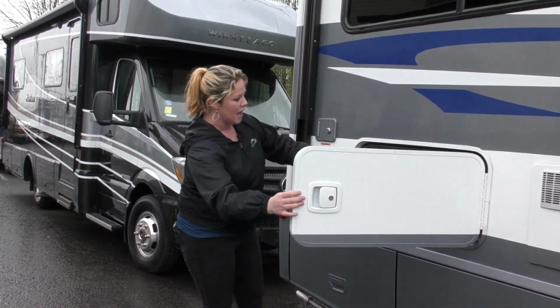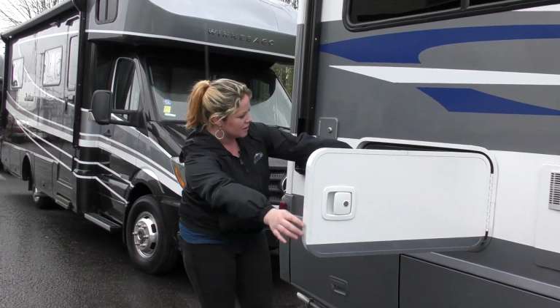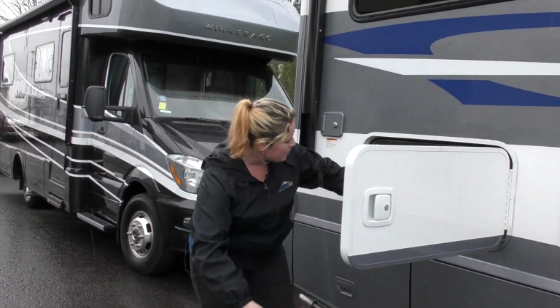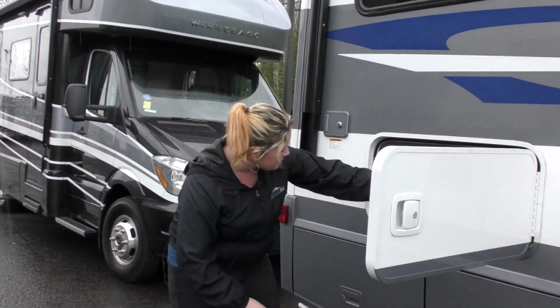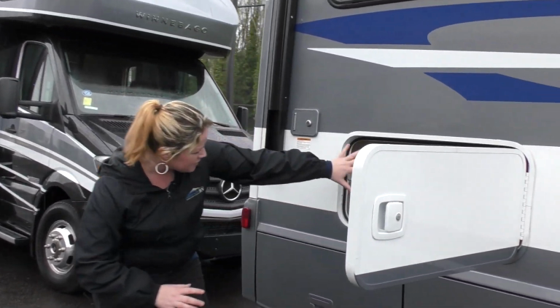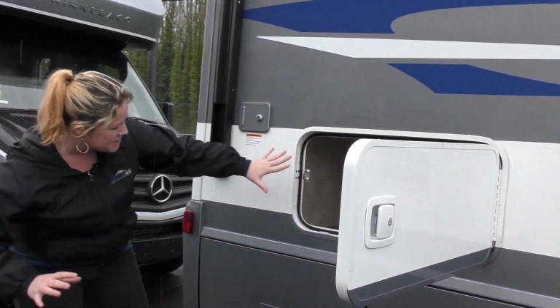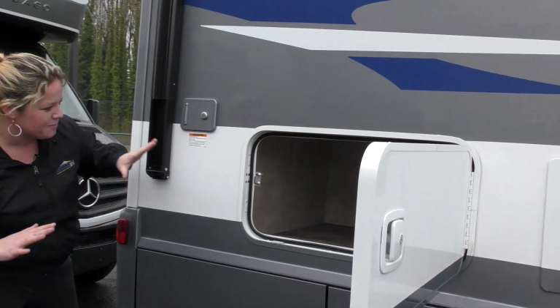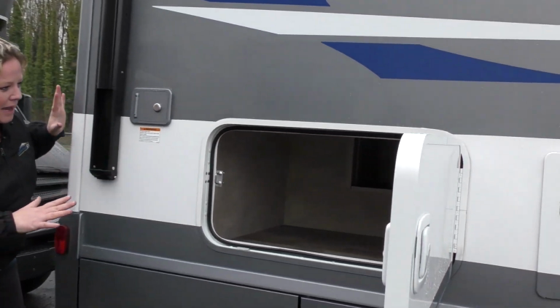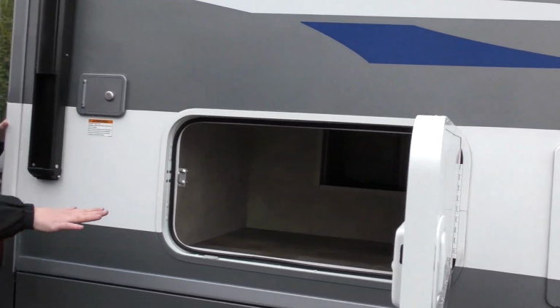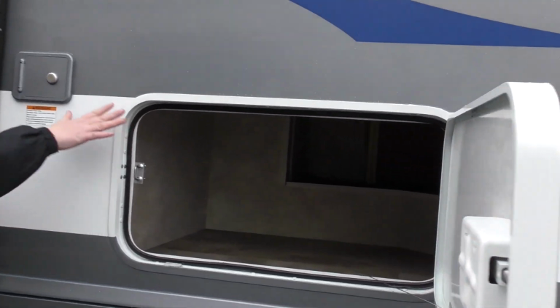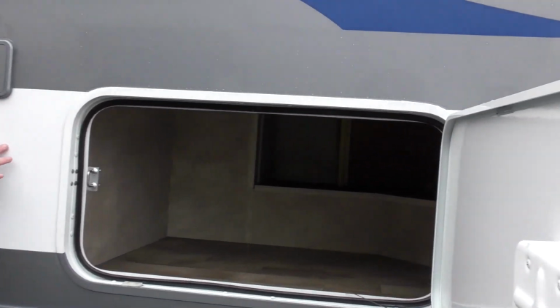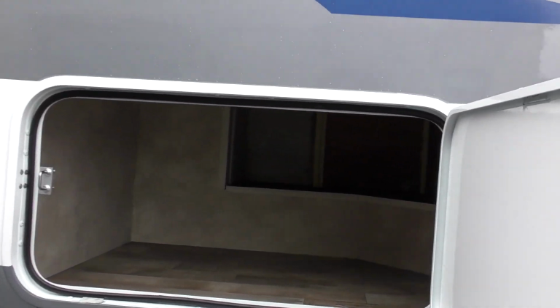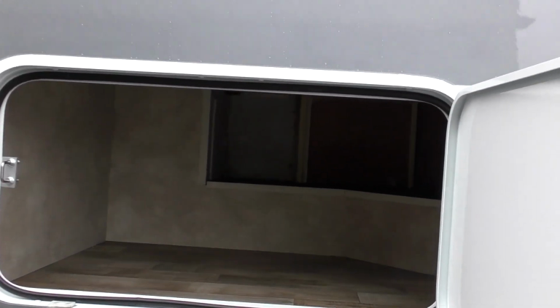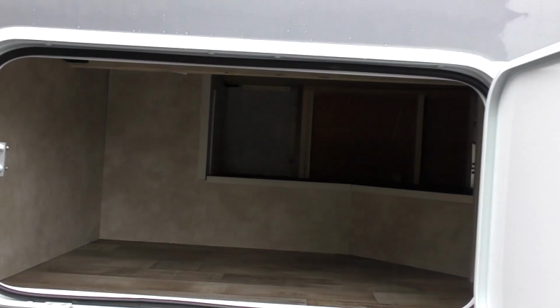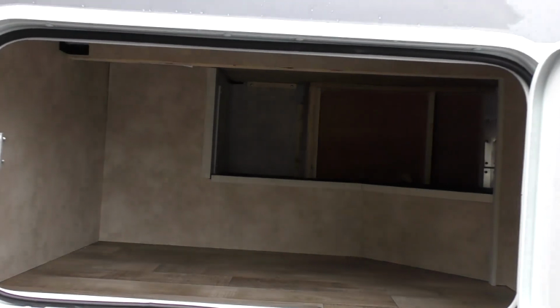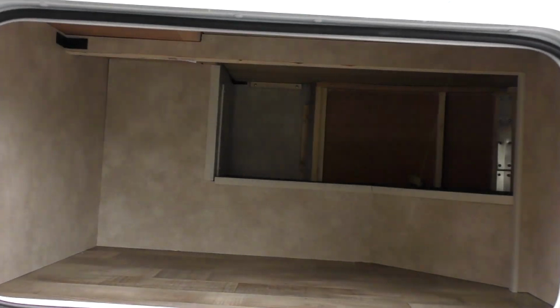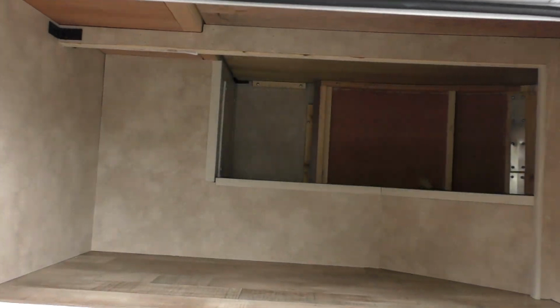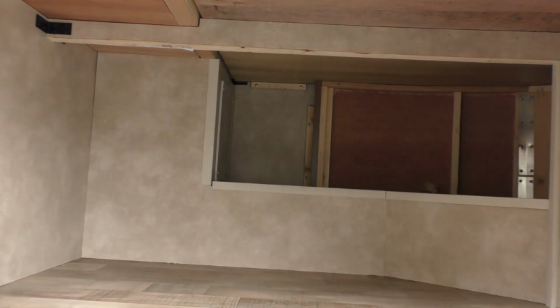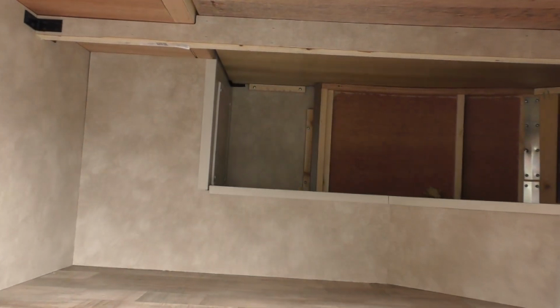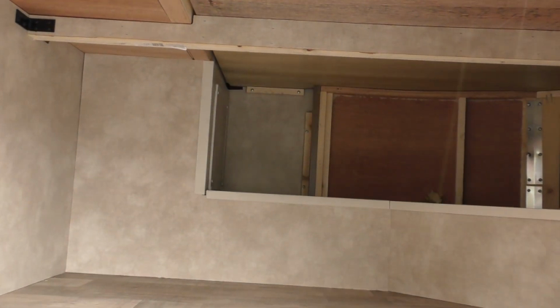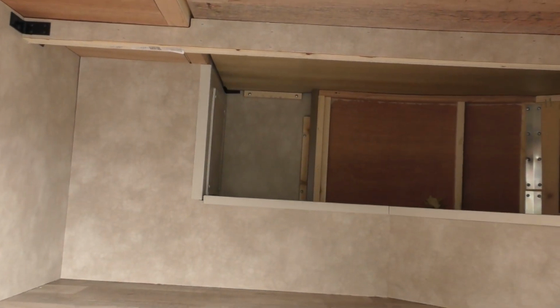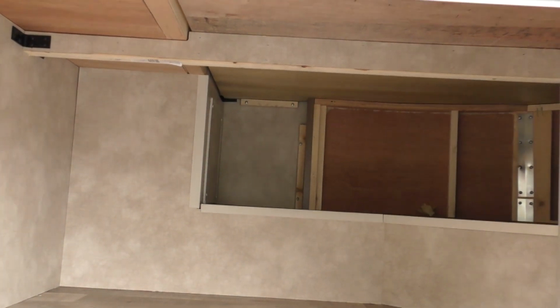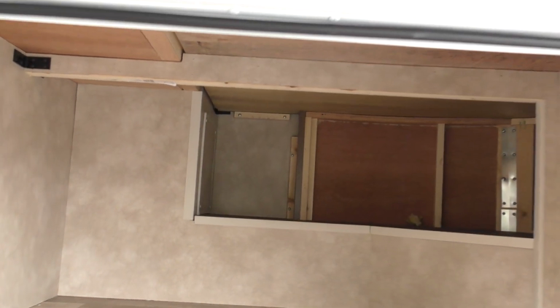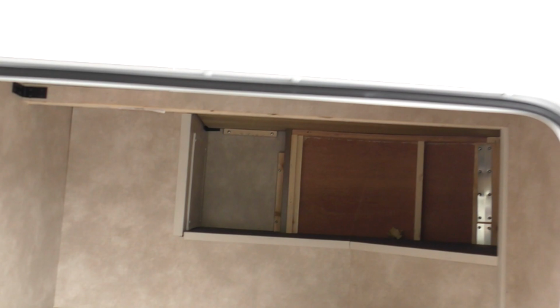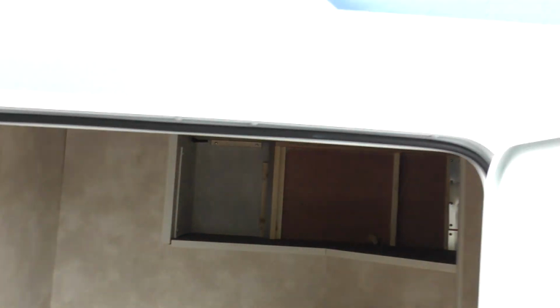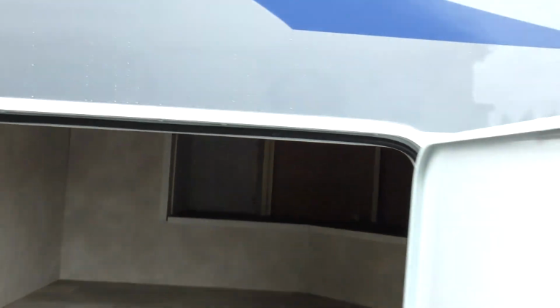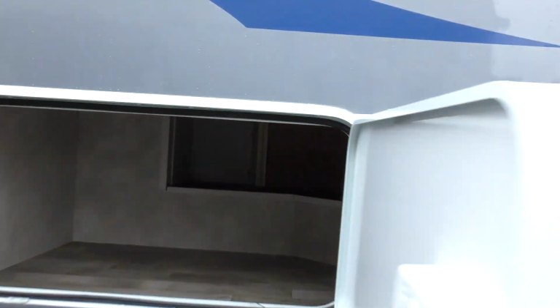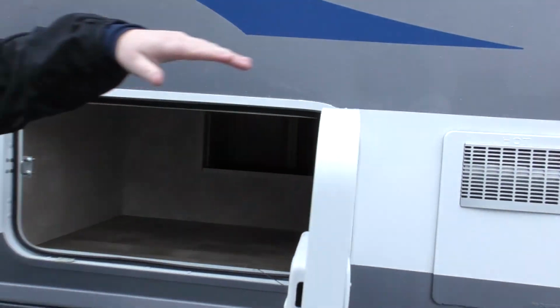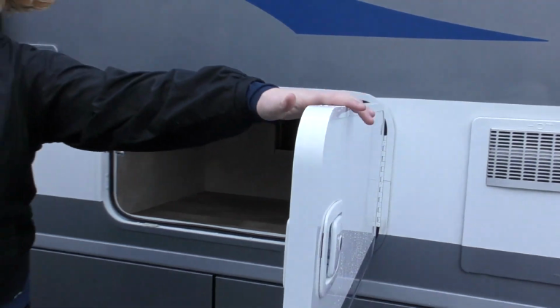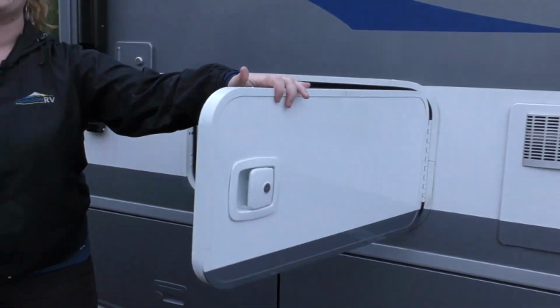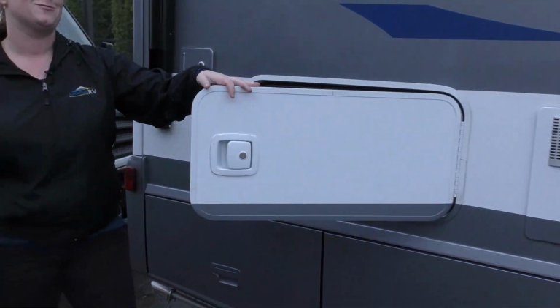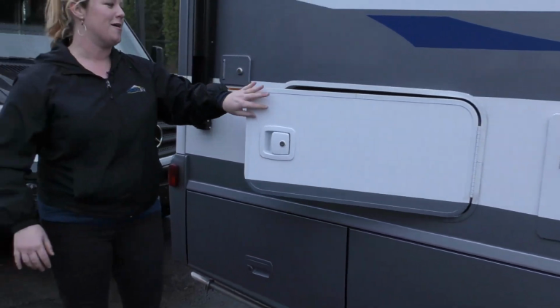Look how big — if you can even see back in here — camp chairs, fold-up kayaks, shoes, whatever you need to put in here. You've got a lot of space for it.